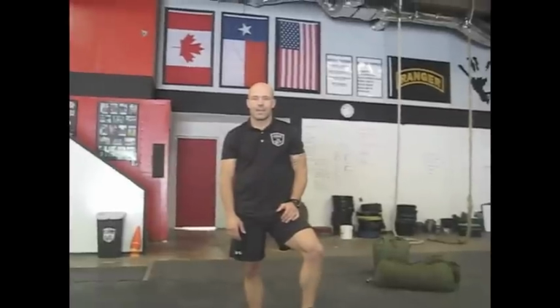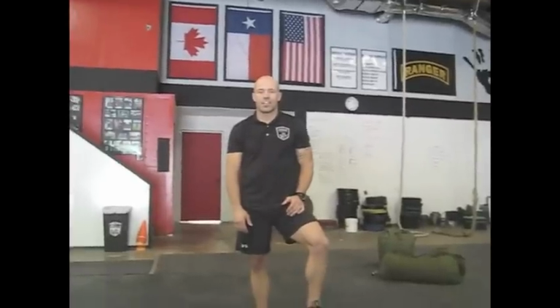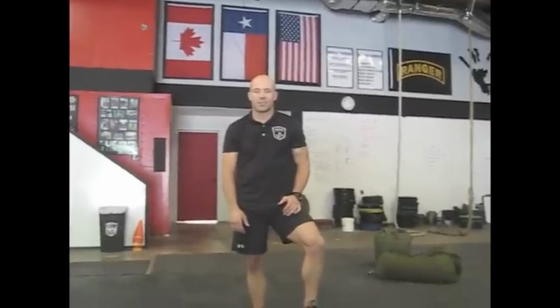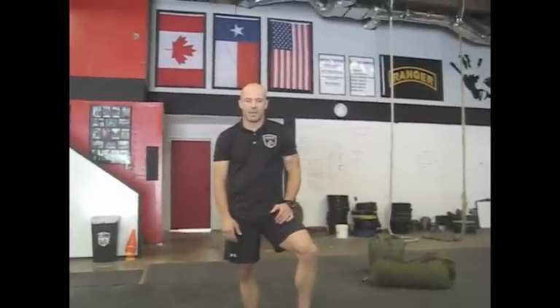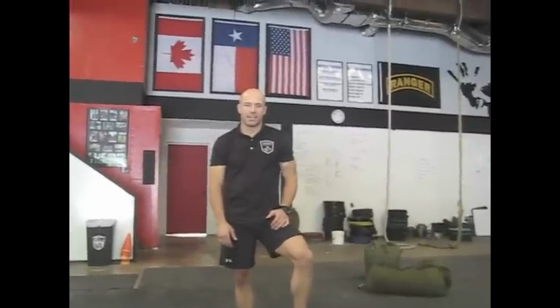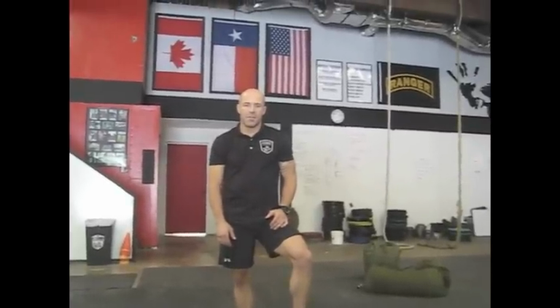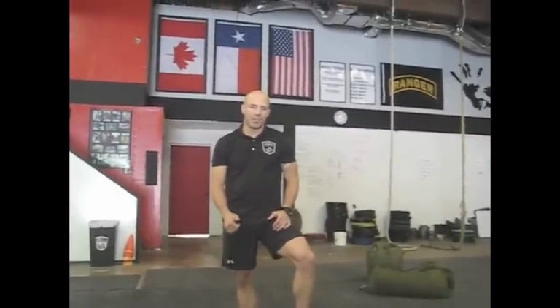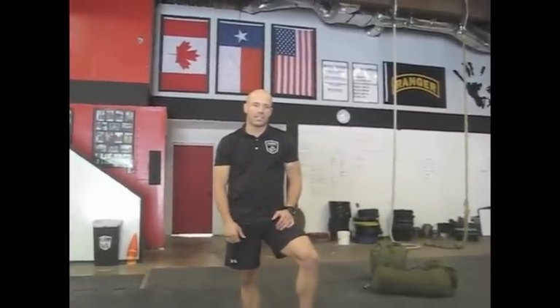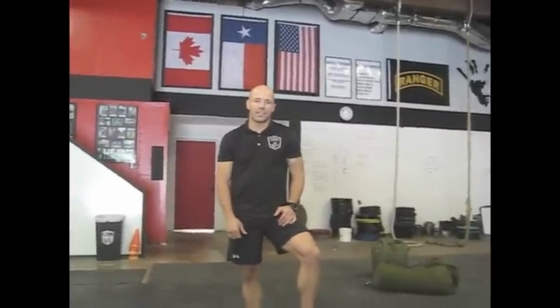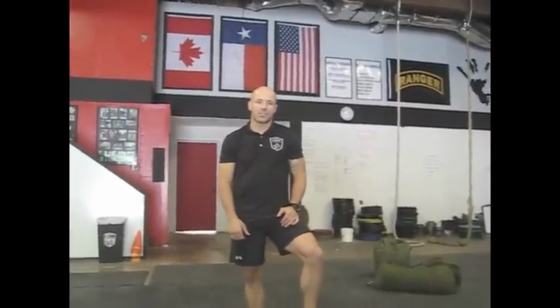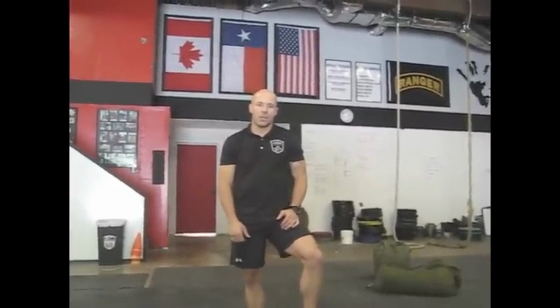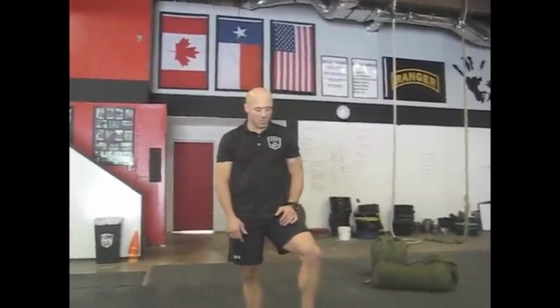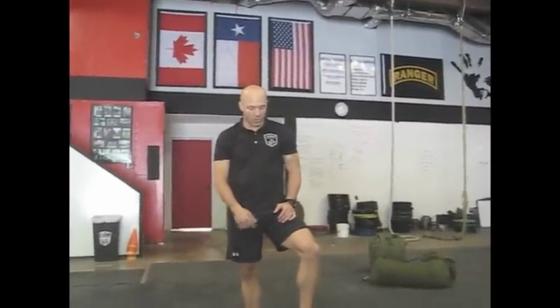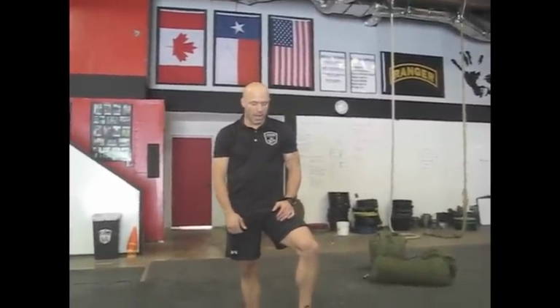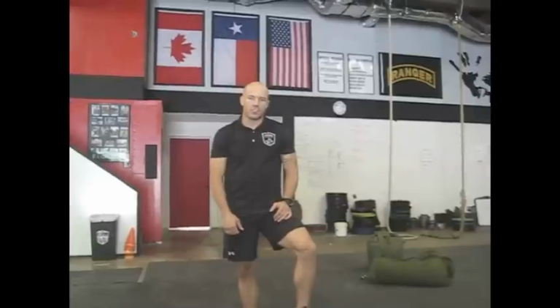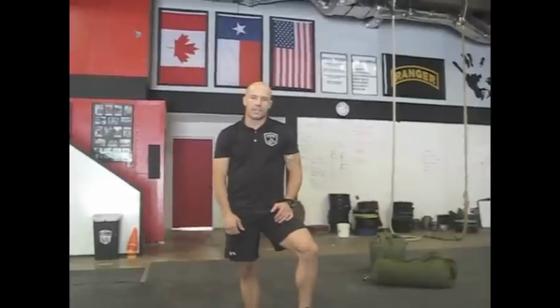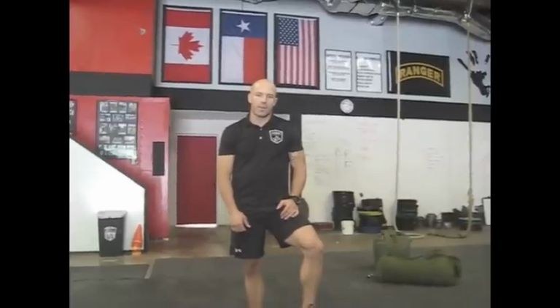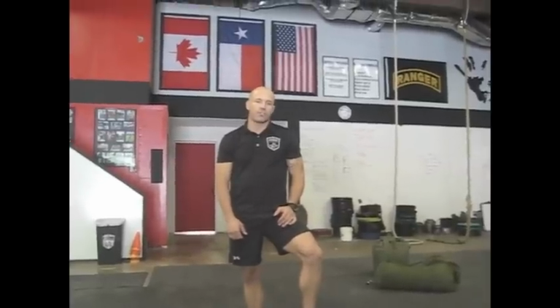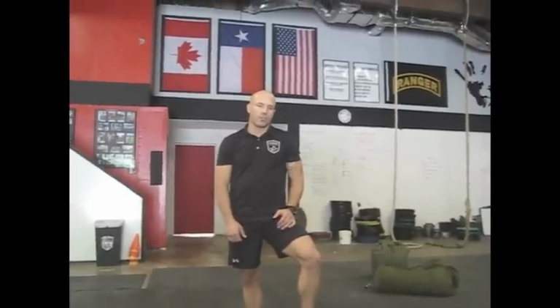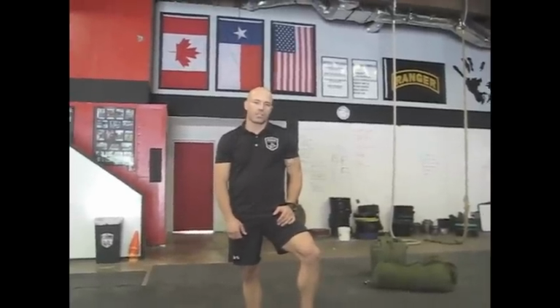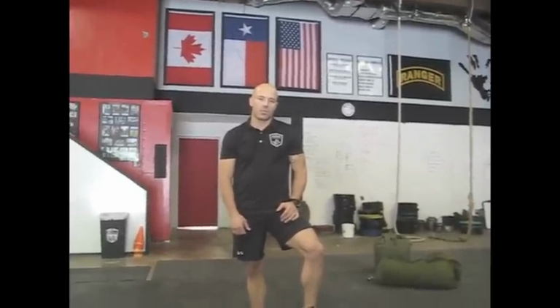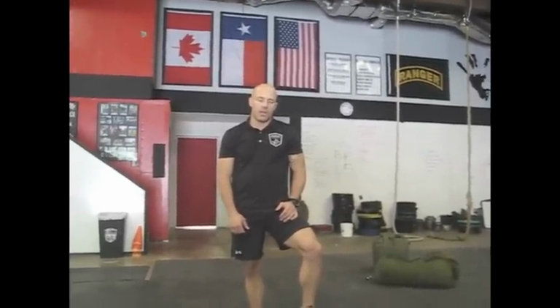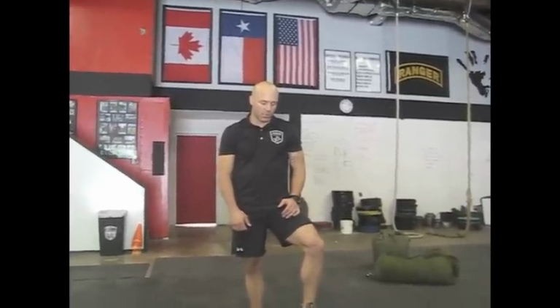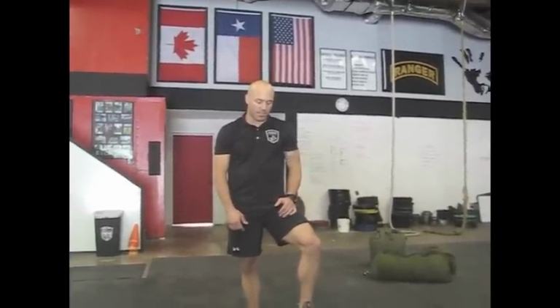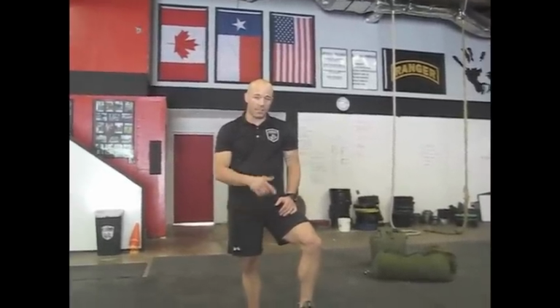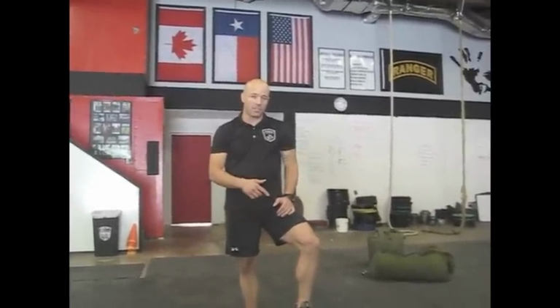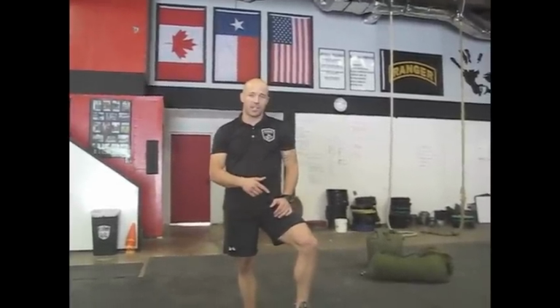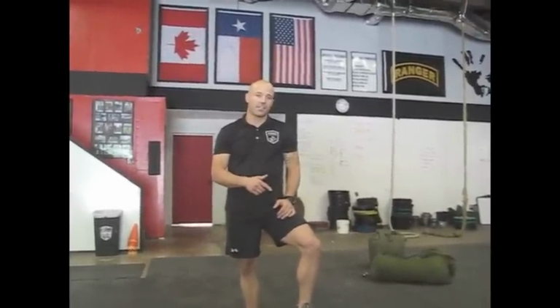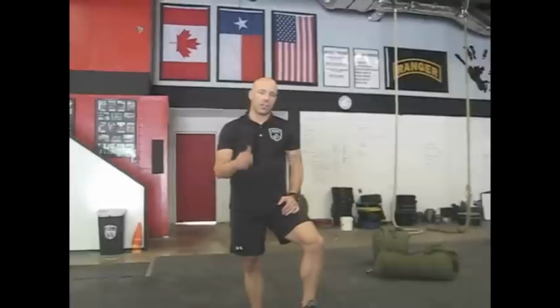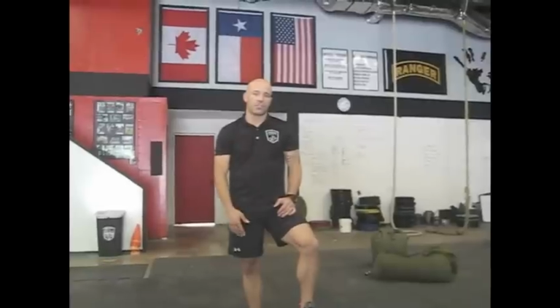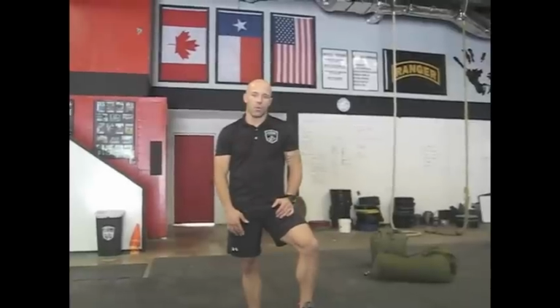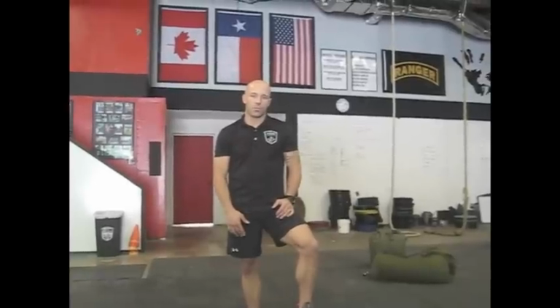Hey guys, Jake Sines here with Atomic Athlete, making a video for you guys at ITS Tactical. We just wrote an article about how to make and train the sandbag, and we figured we'd show you a few exercises as well. I'm going to demonstrate some of these exercises and Coach Todd Moore is going to verbally walk you through them.